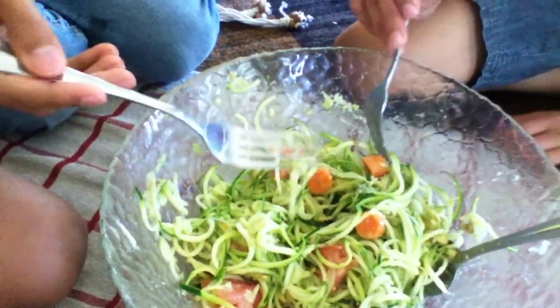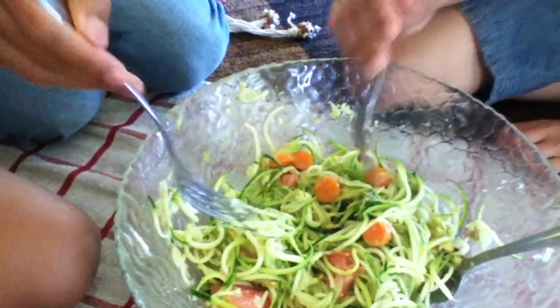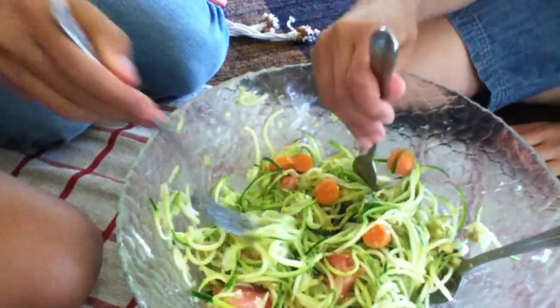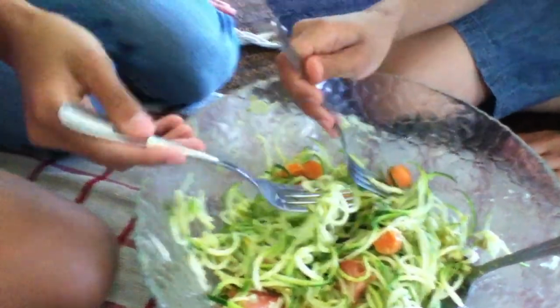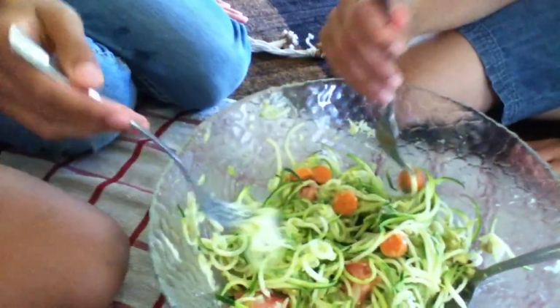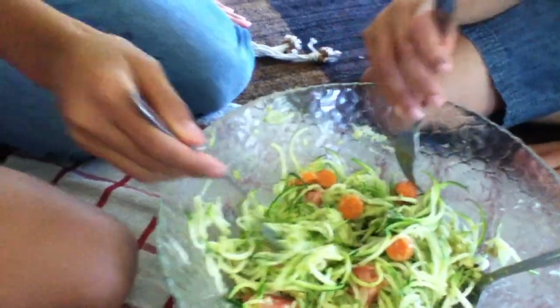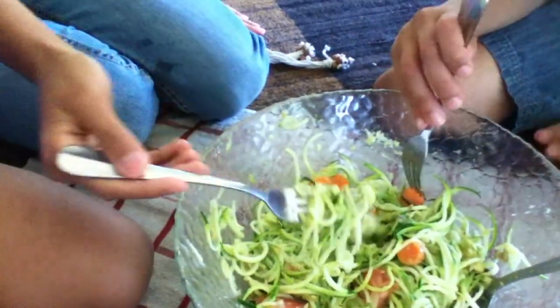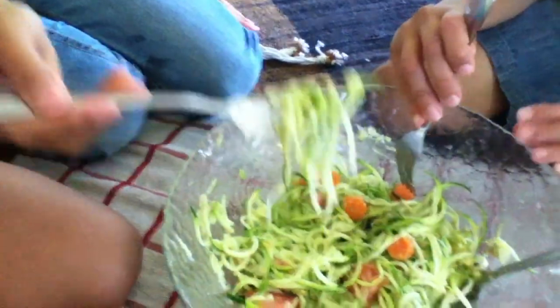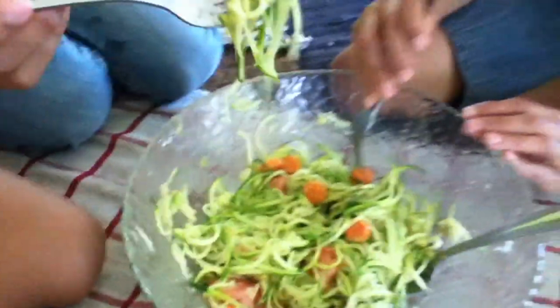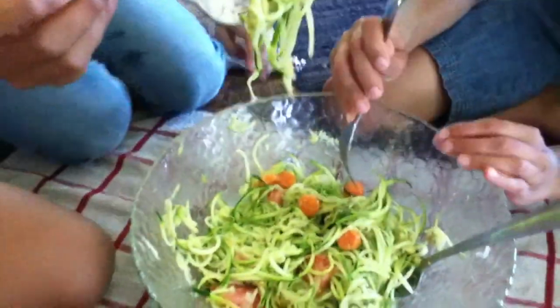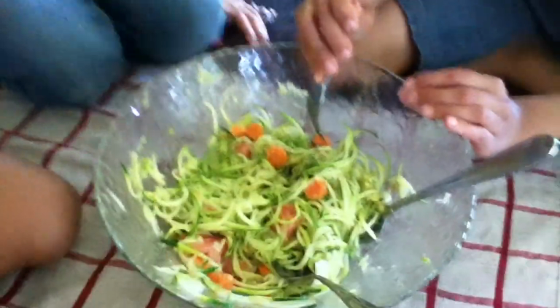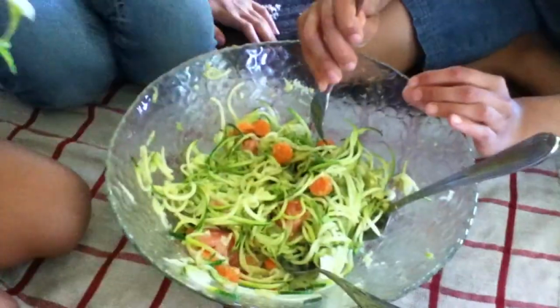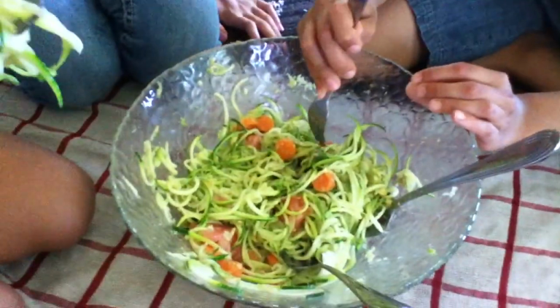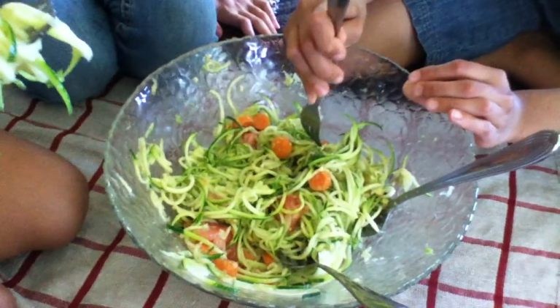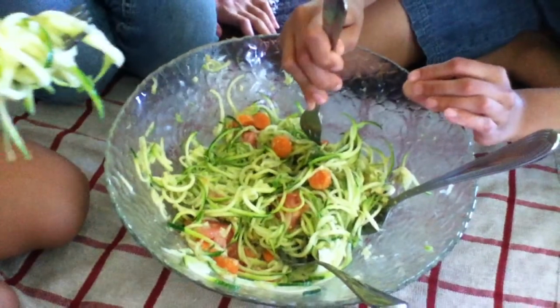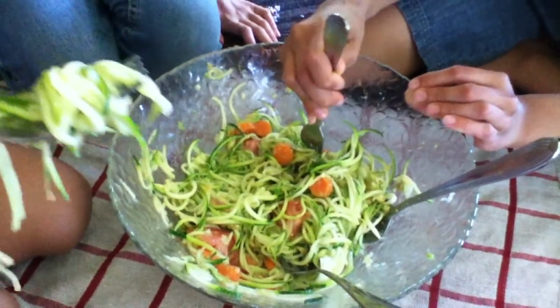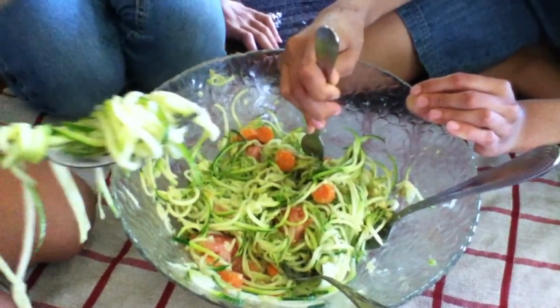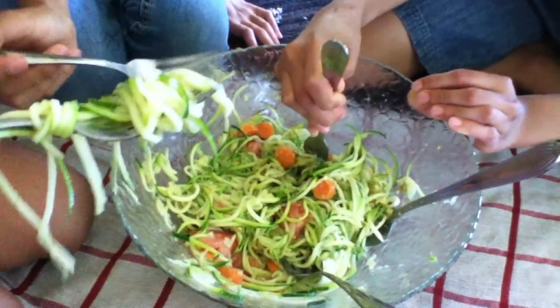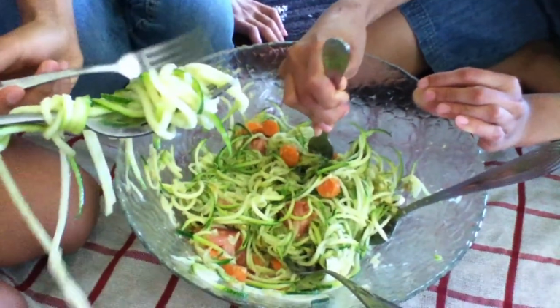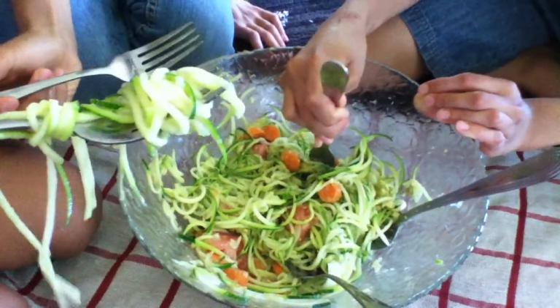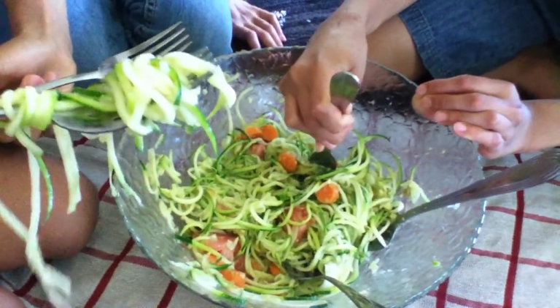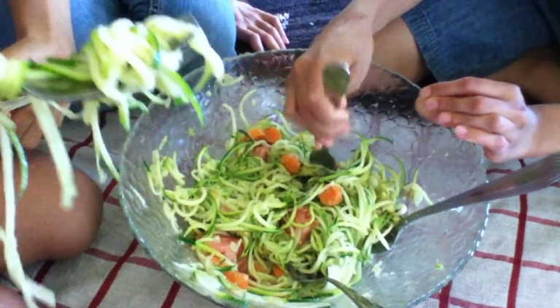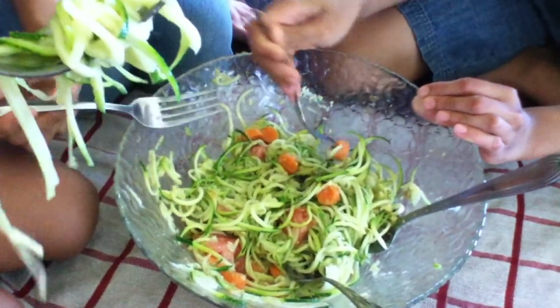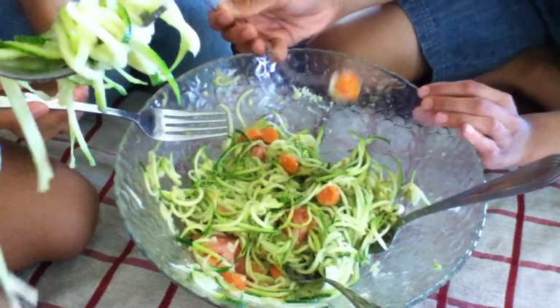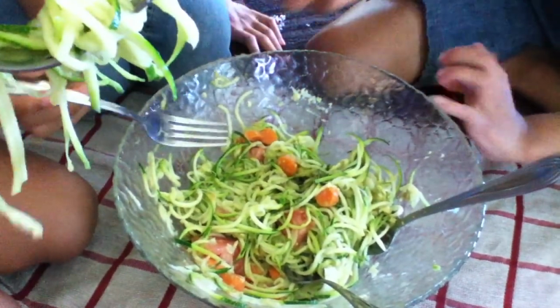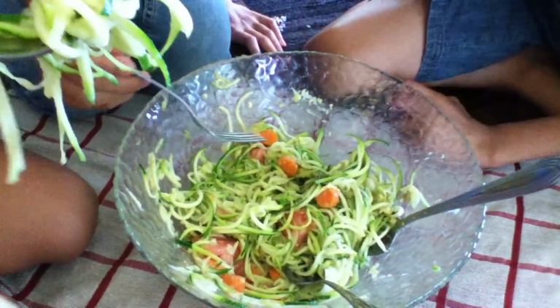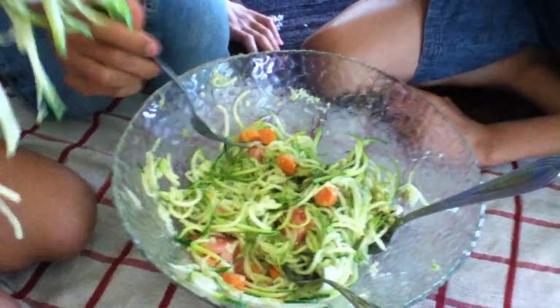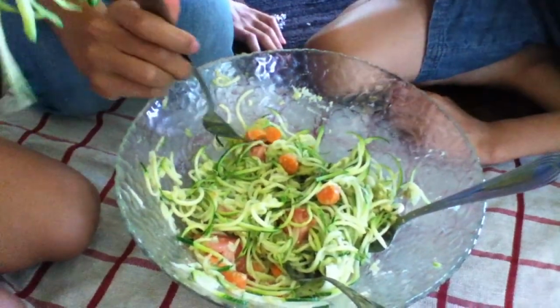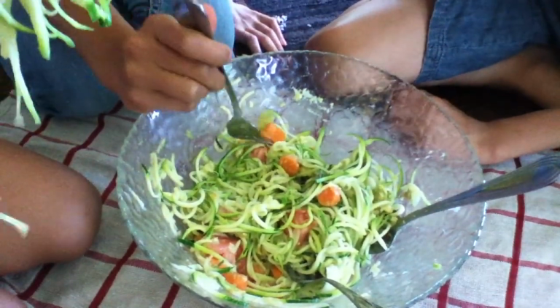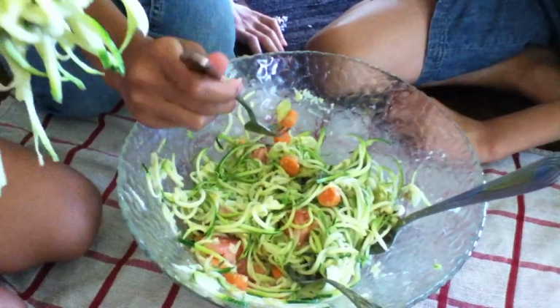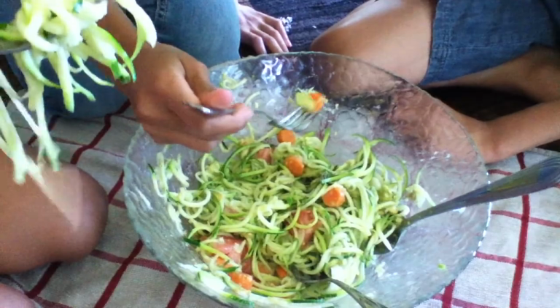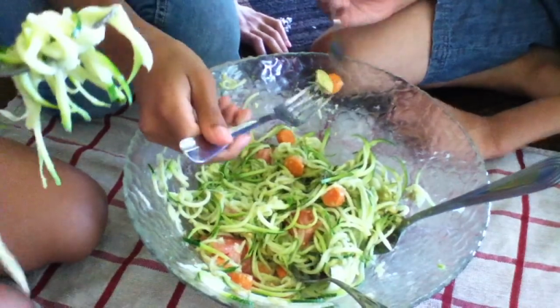You like it, Sharif? Yeah — be careful so it doesn't touch your legs. It's got tomatoes, avocados, carrots, and a little bit of lime.